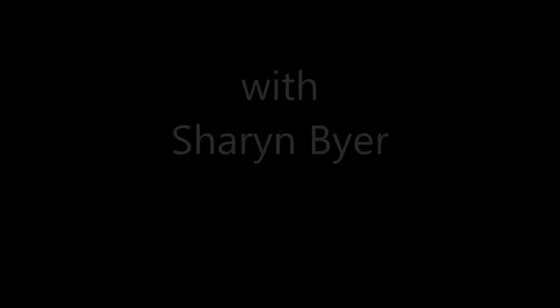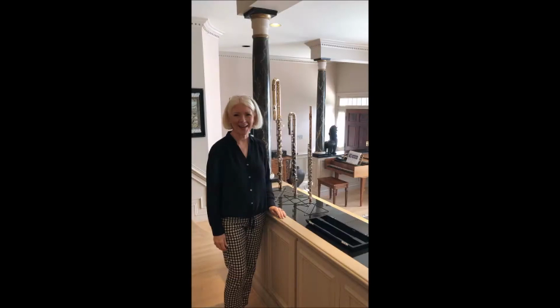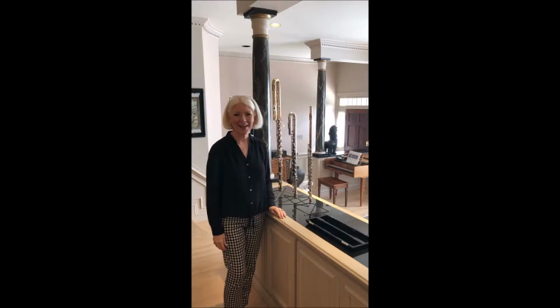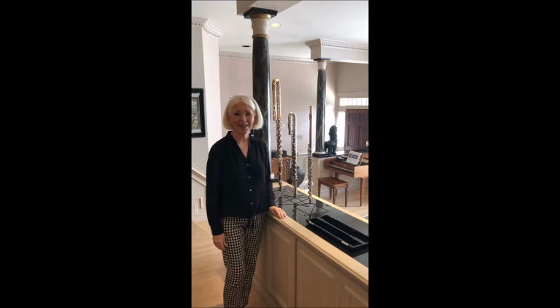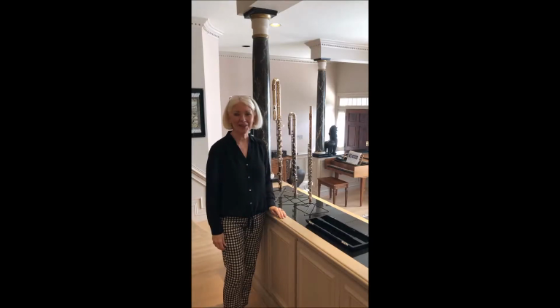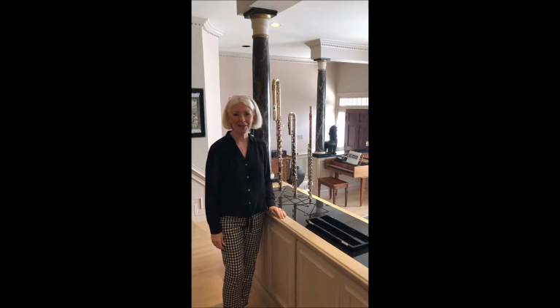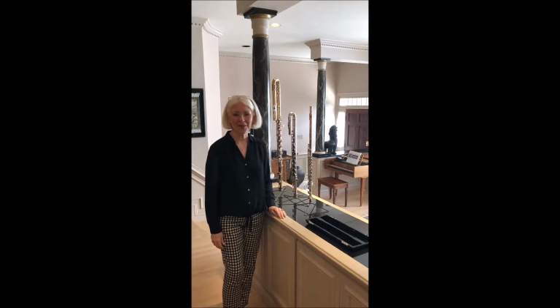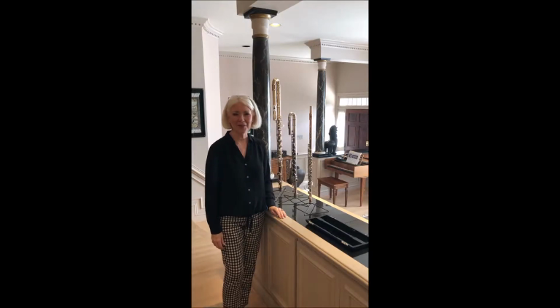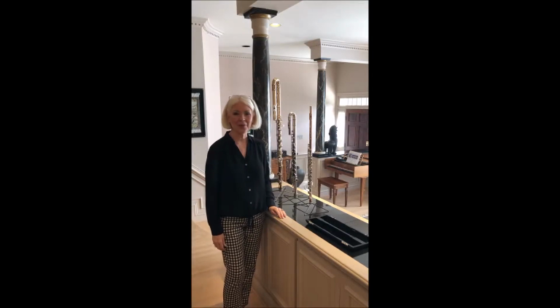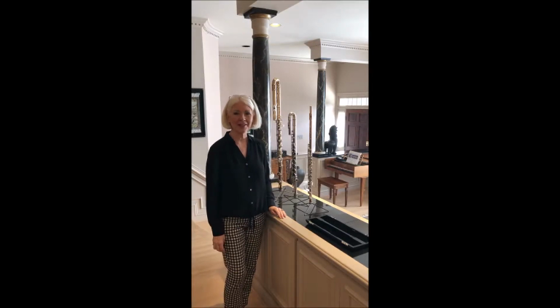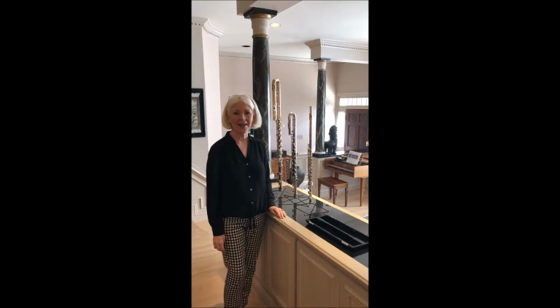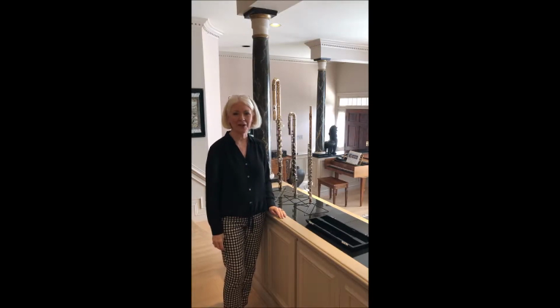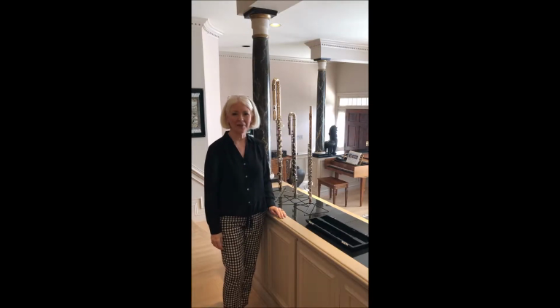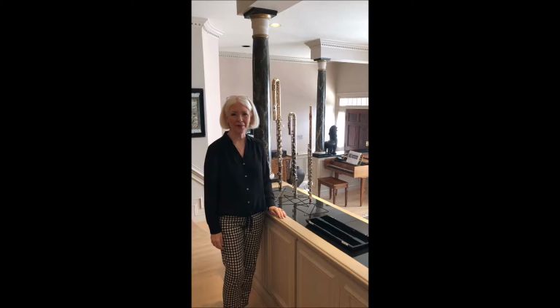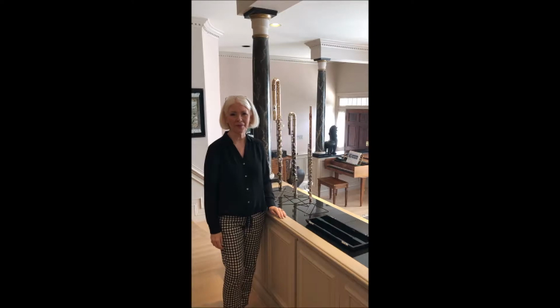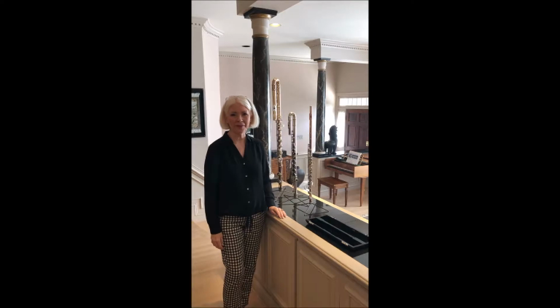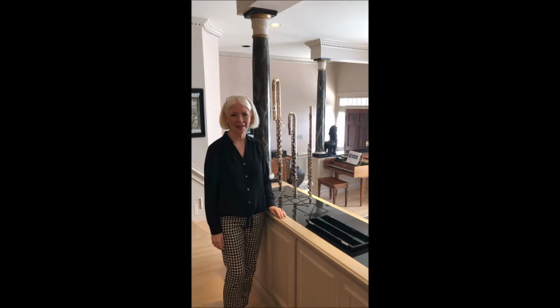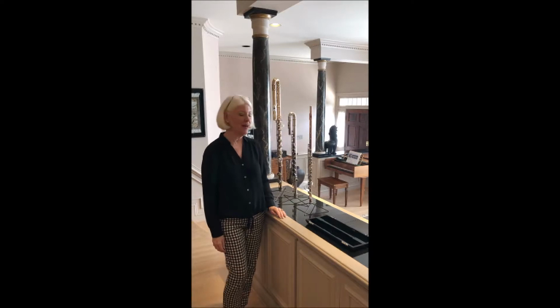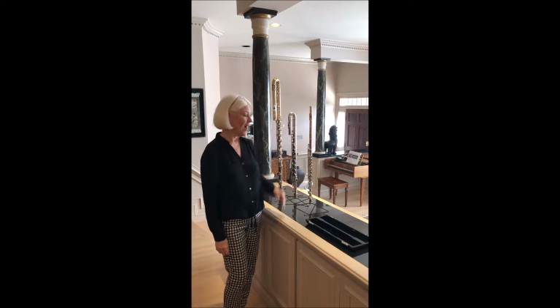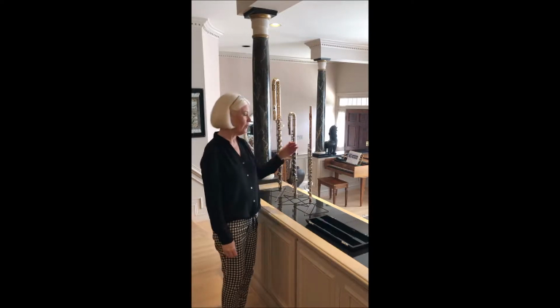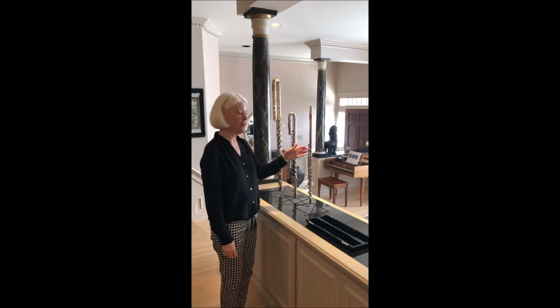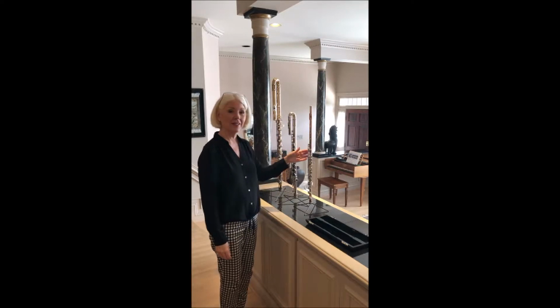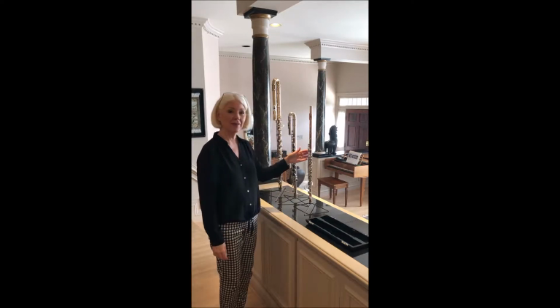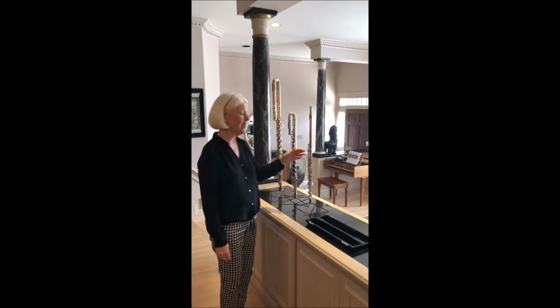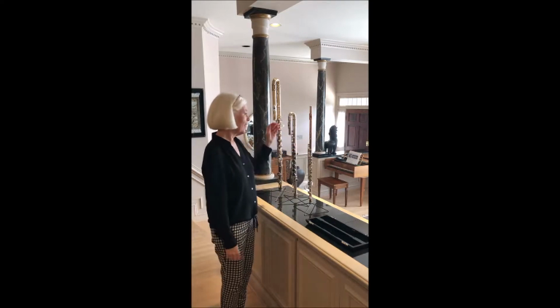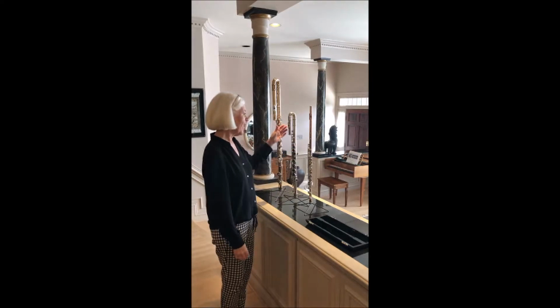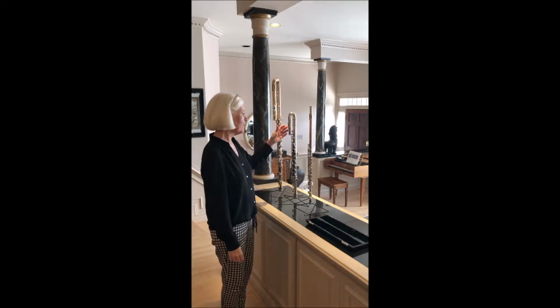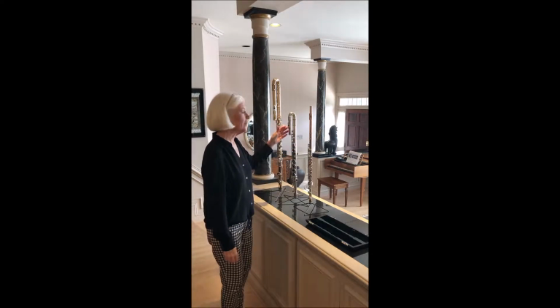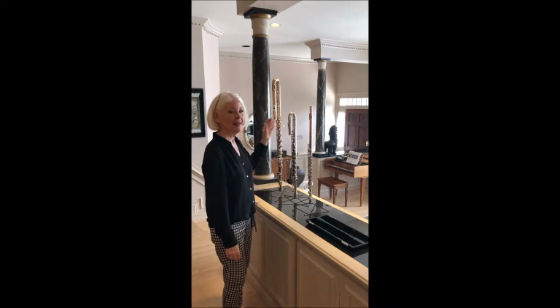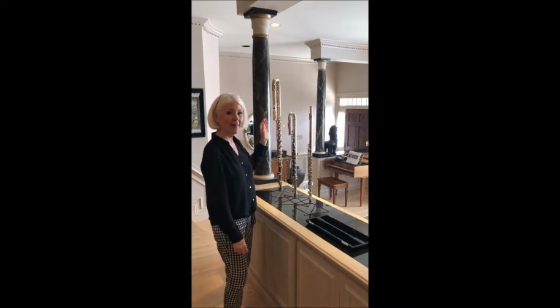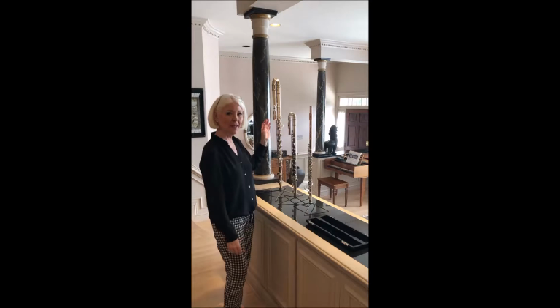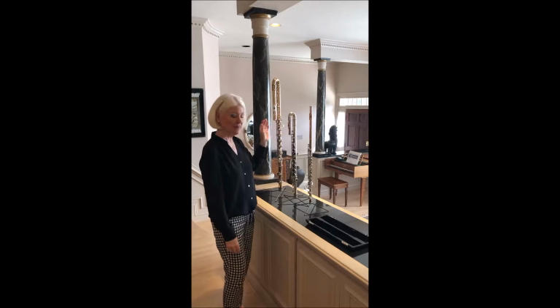Hi, I'd like to show you the new Woodwind Design Carbon Fiber Flute Stand. I have one for the C flute, the alto flute, and the bass flute.